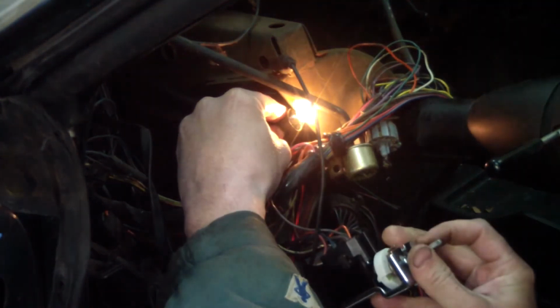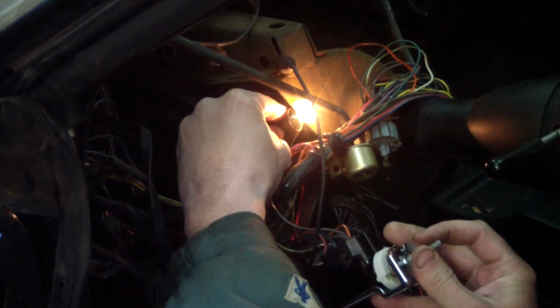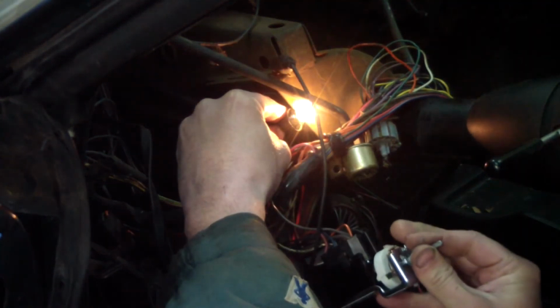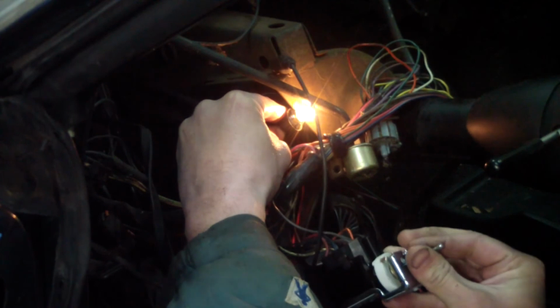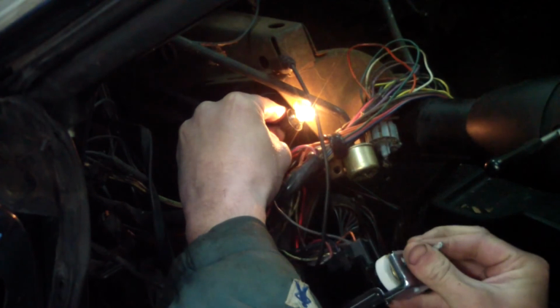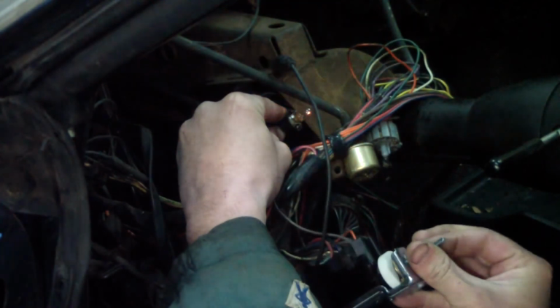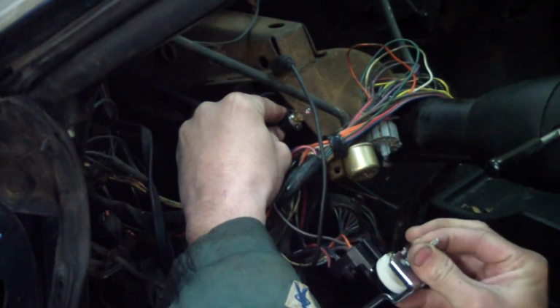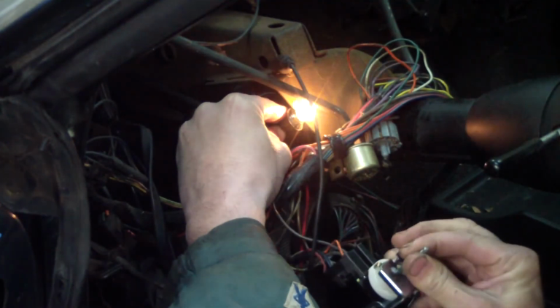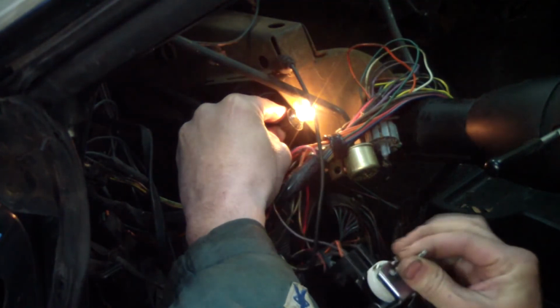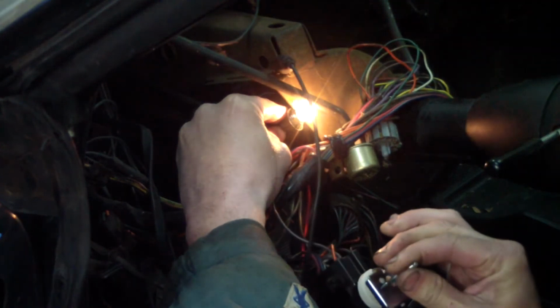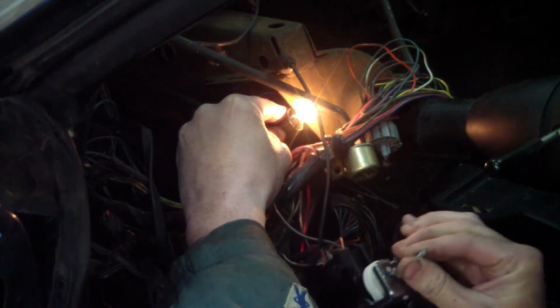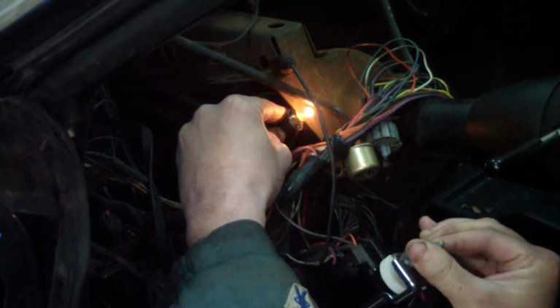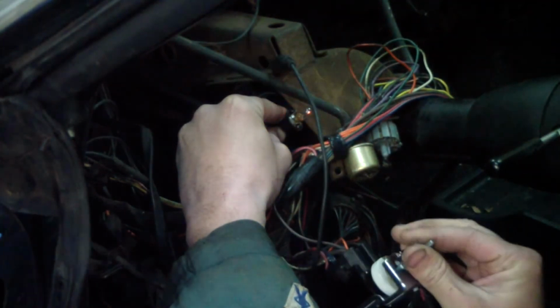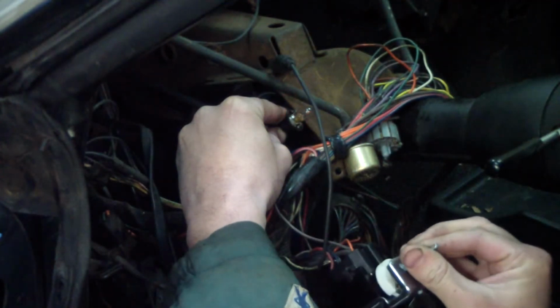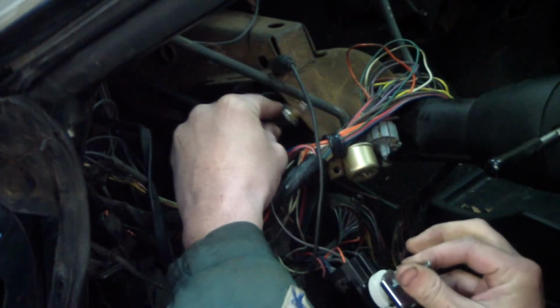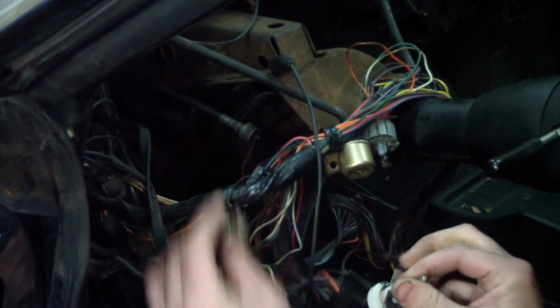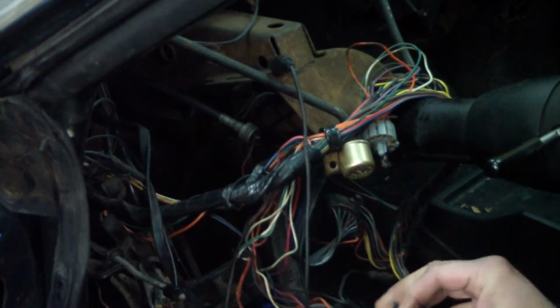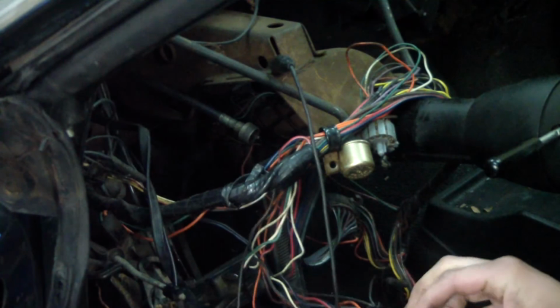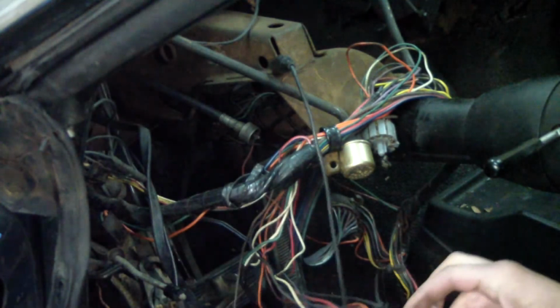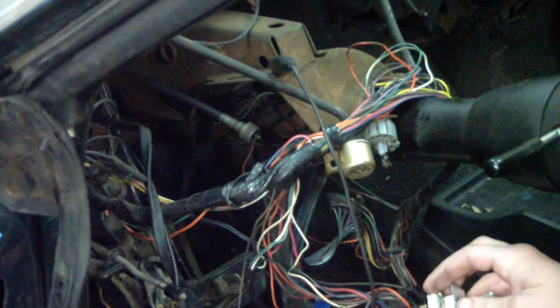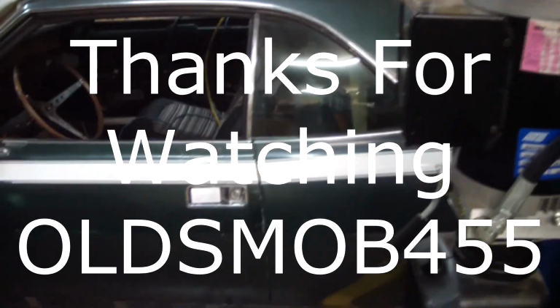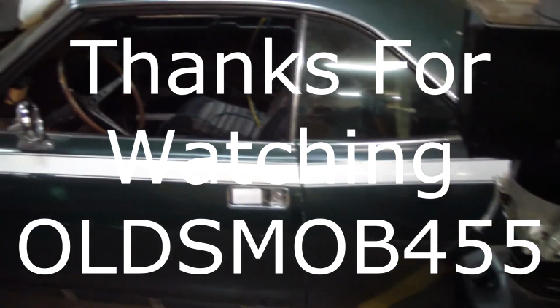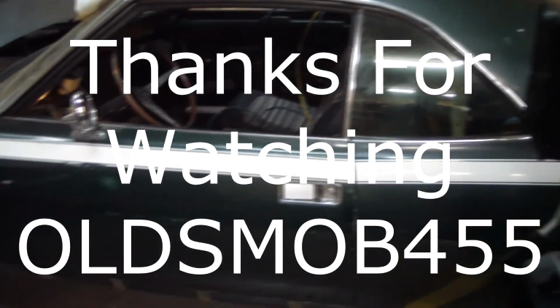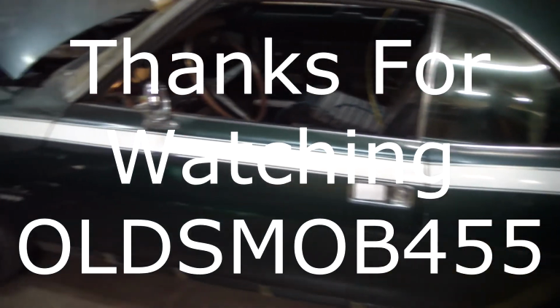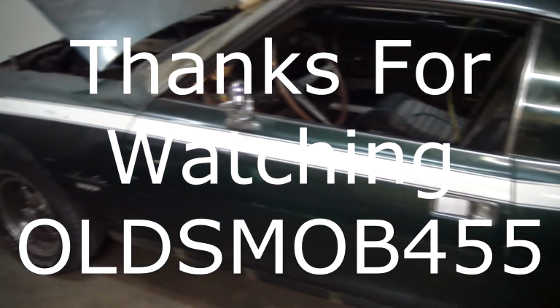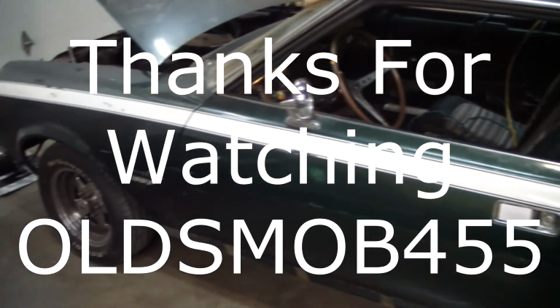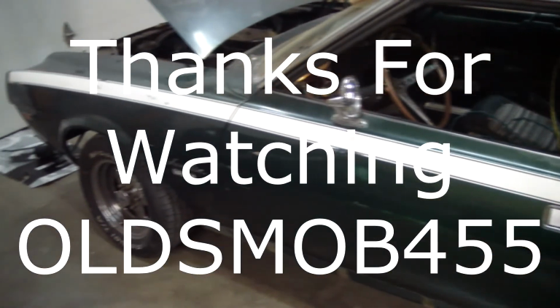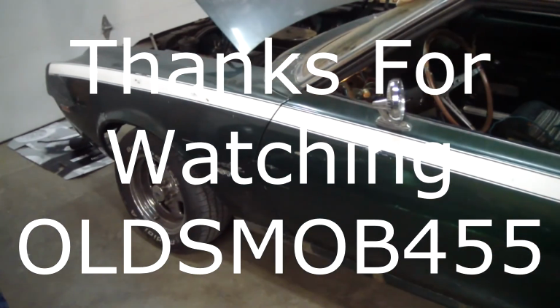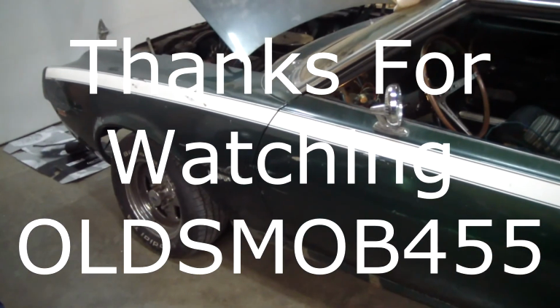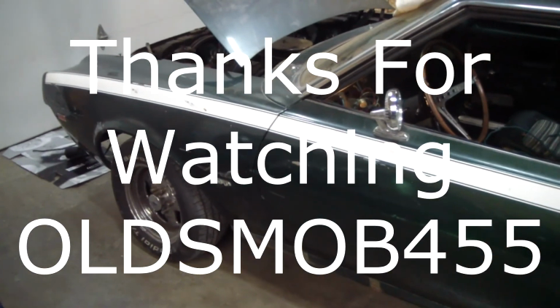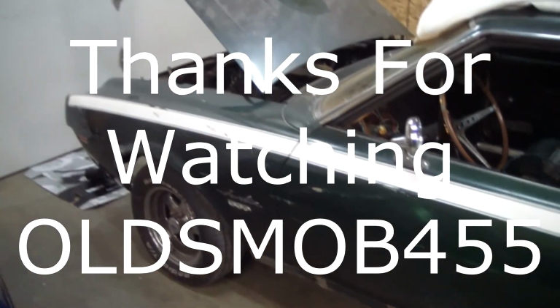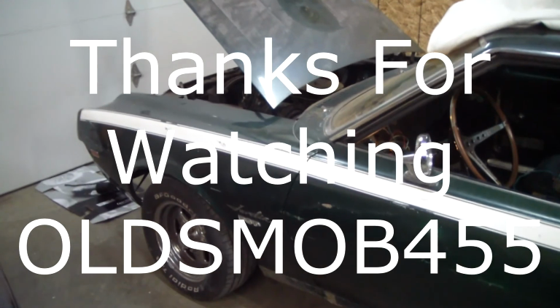See, it works now. So I suspect the dash lights are going to work now. That's about it for this update on the Javelin. Thanks for watching.